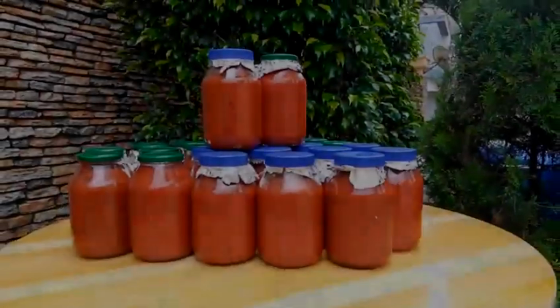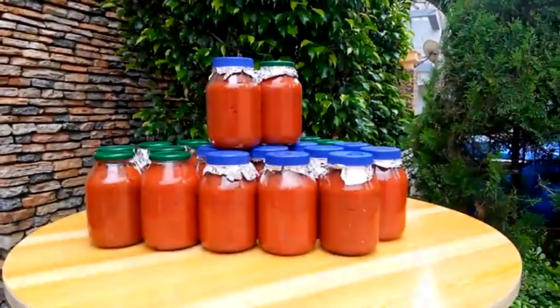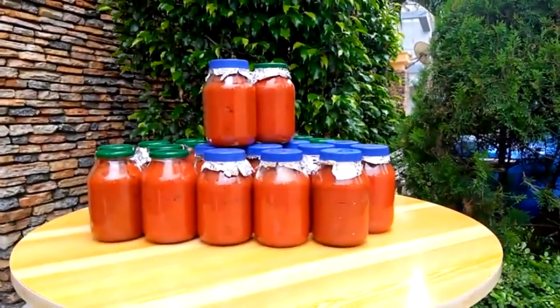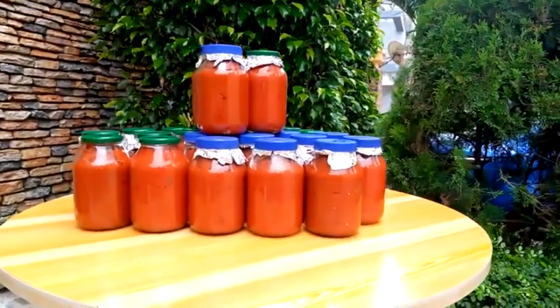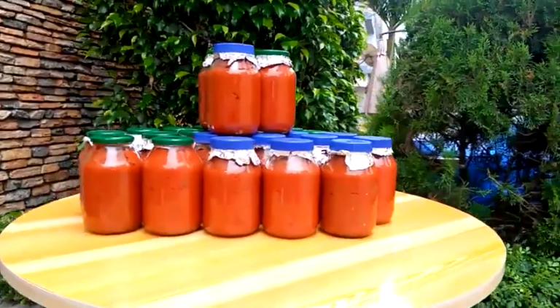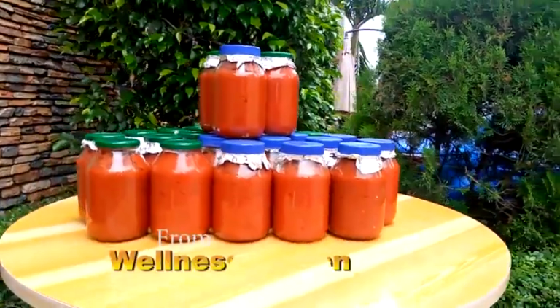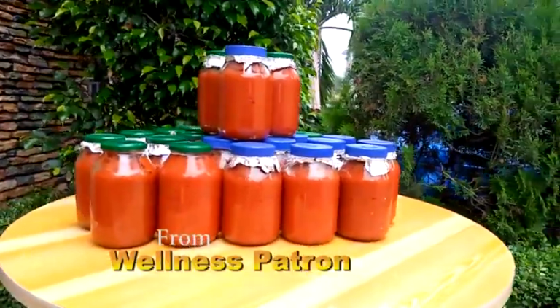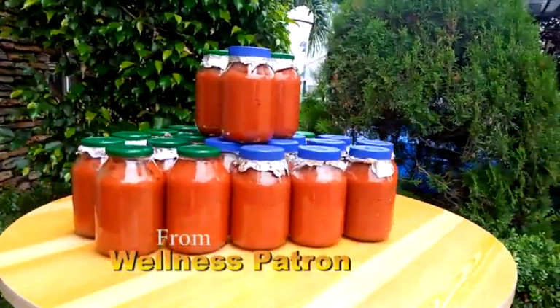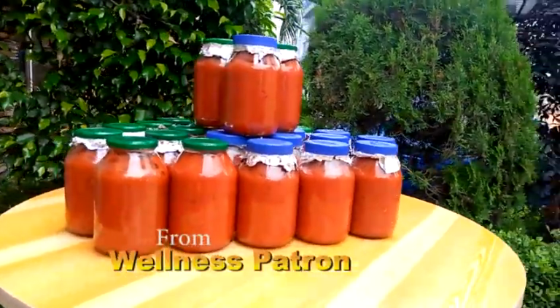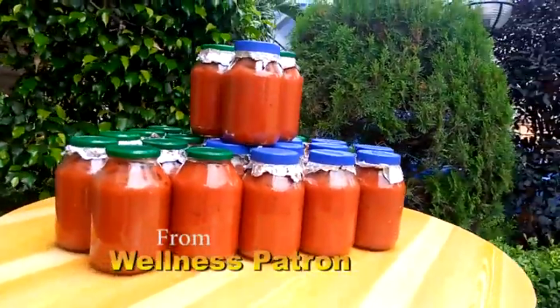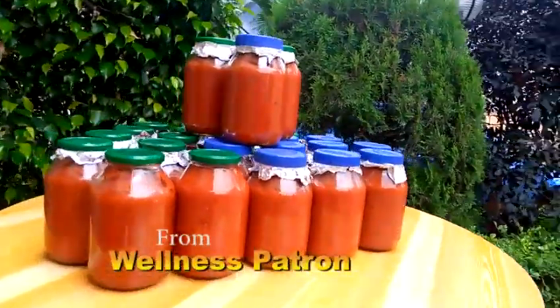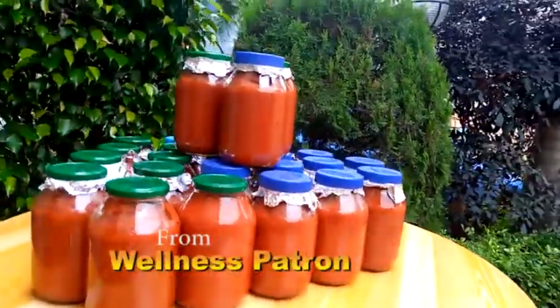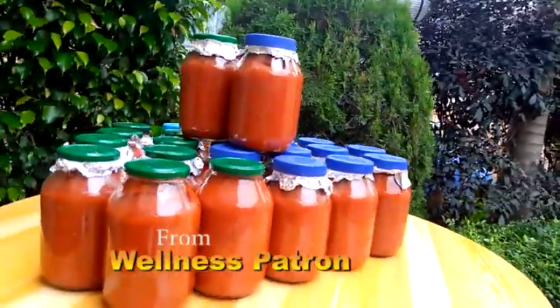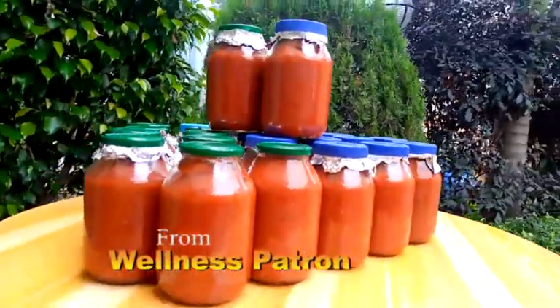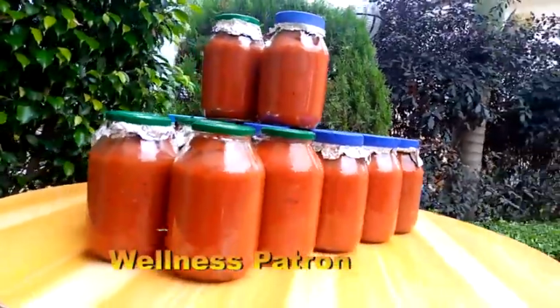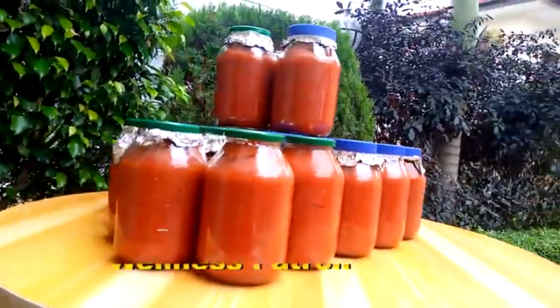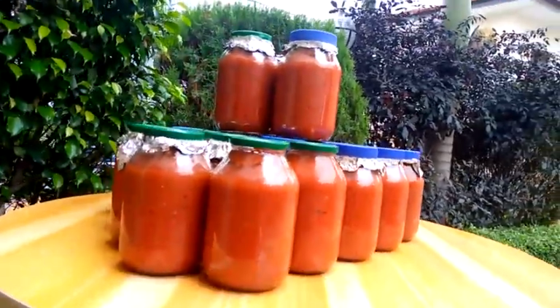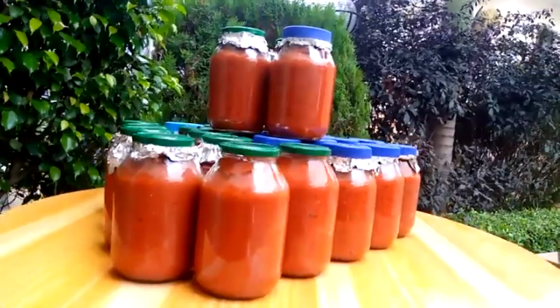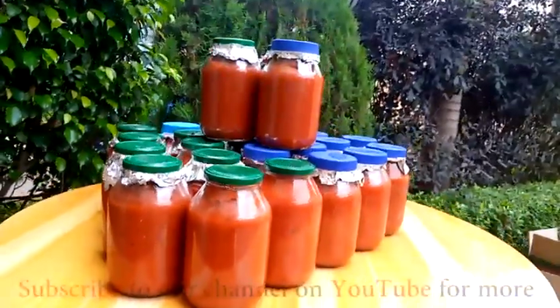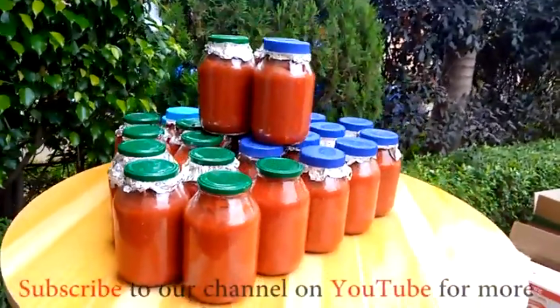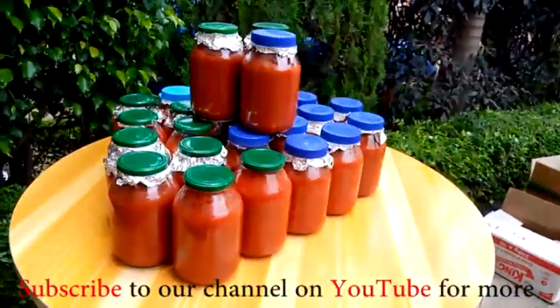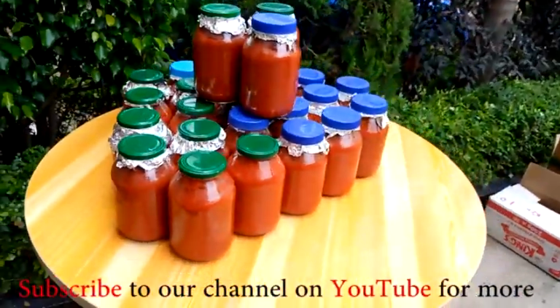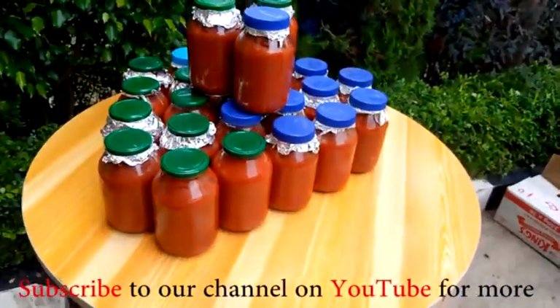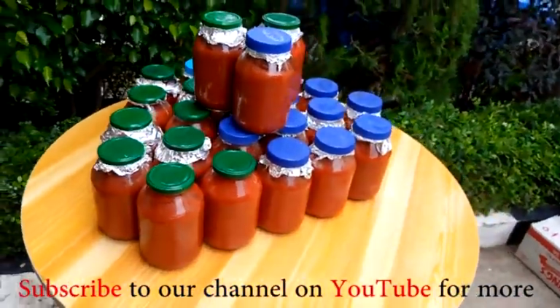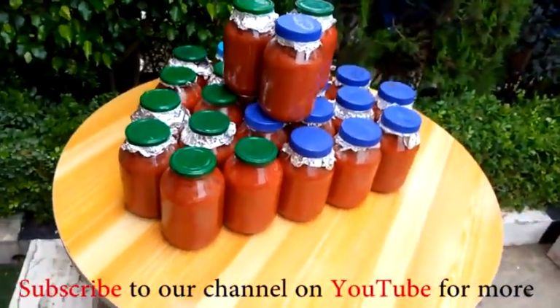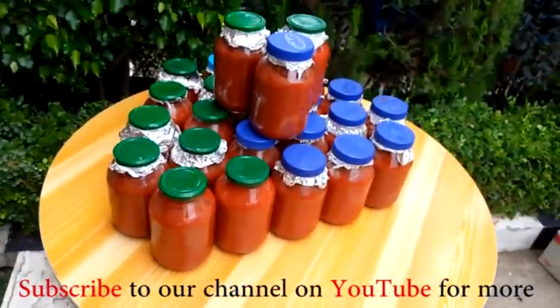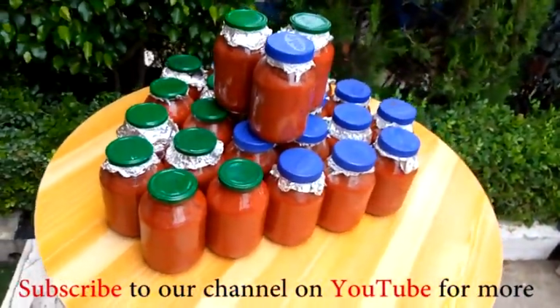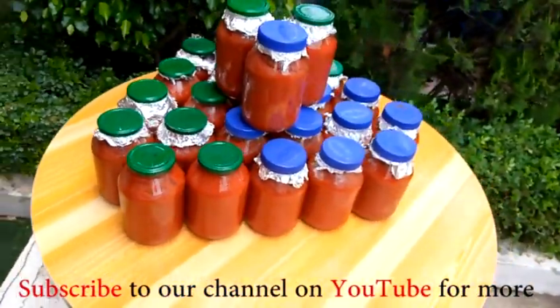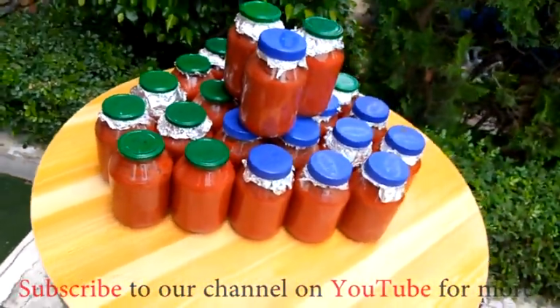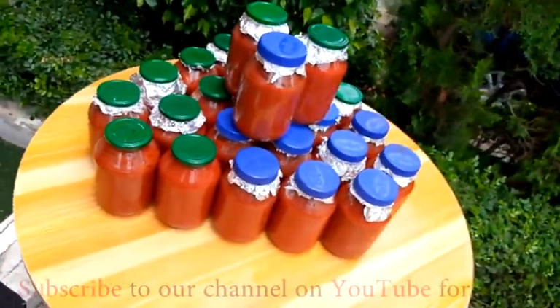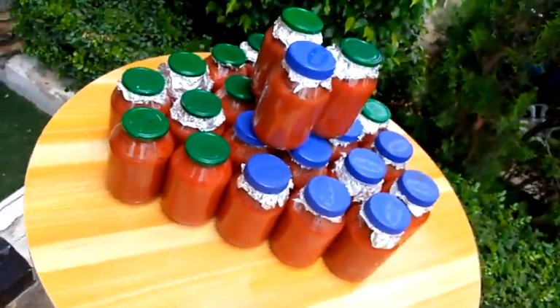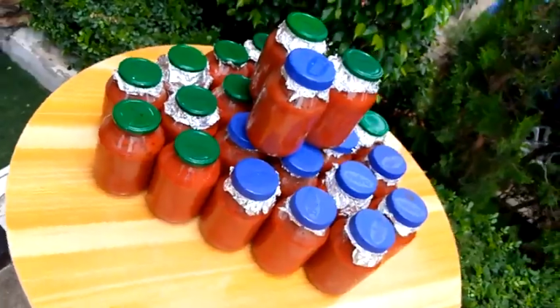Thank you for watching. I know you liked what you just watched — please give me a thumbs up, don't forget to subscribe, and don't forget to share. Thank you and God bless you.